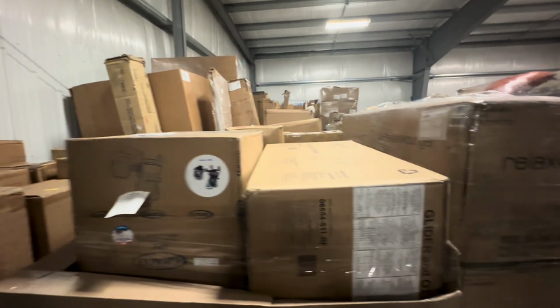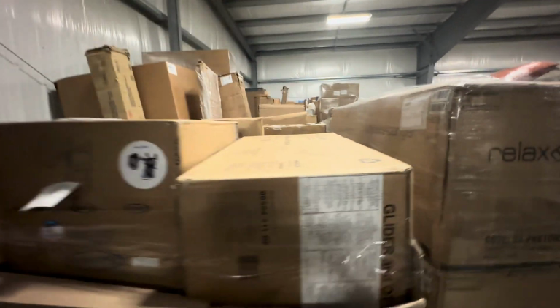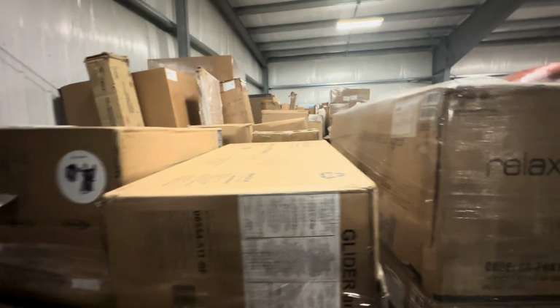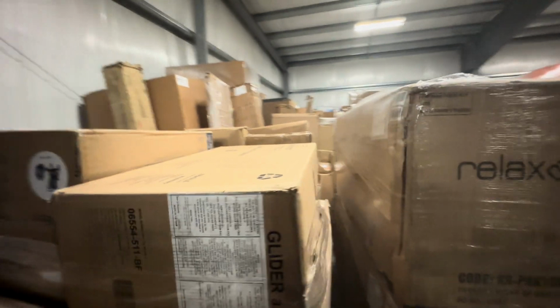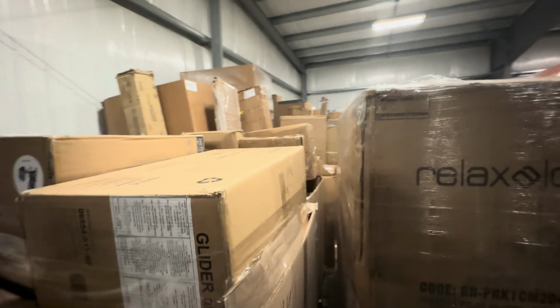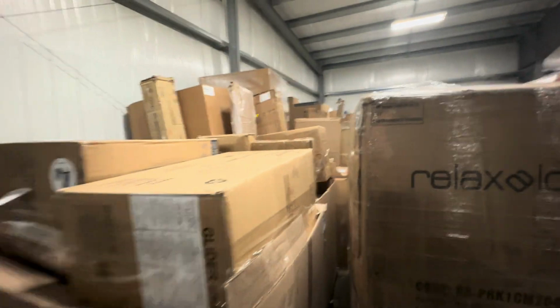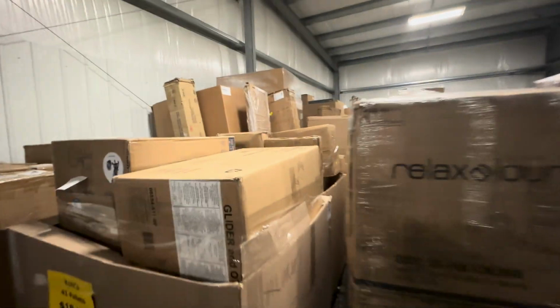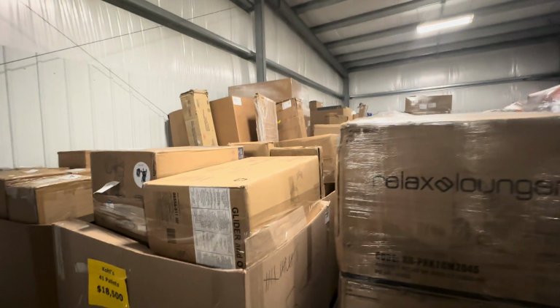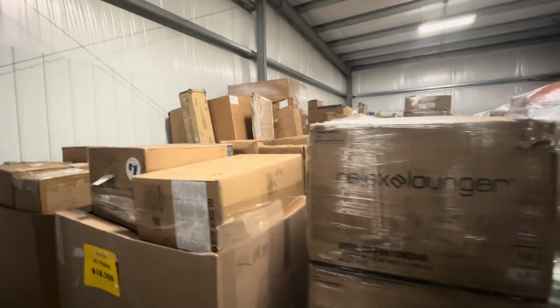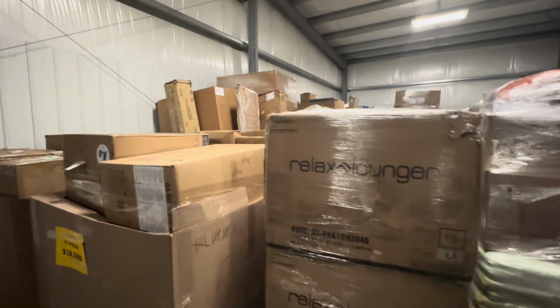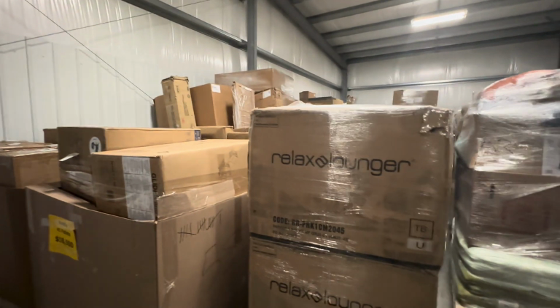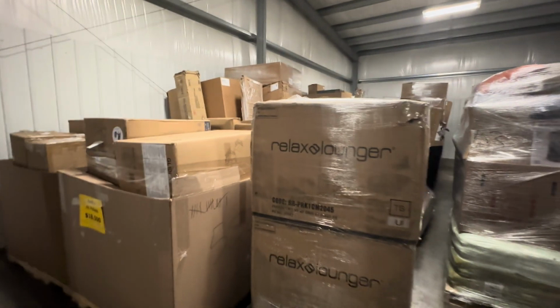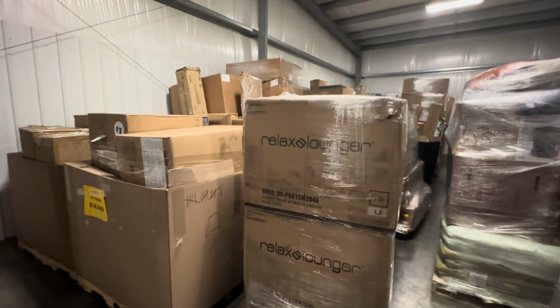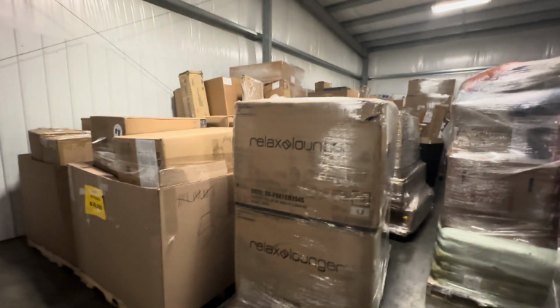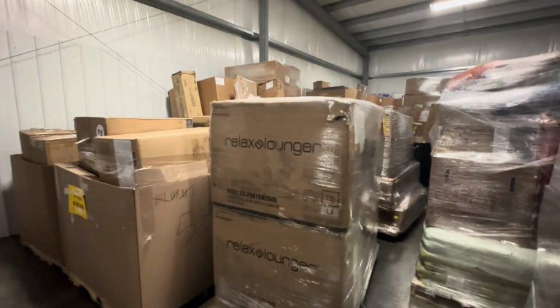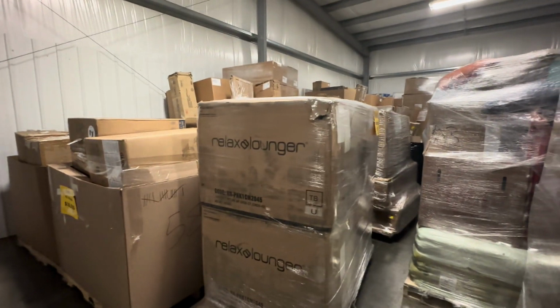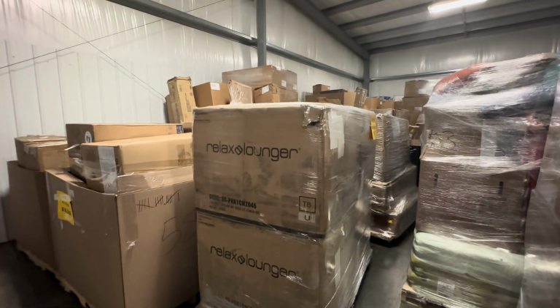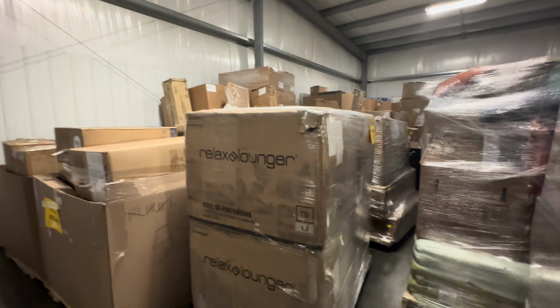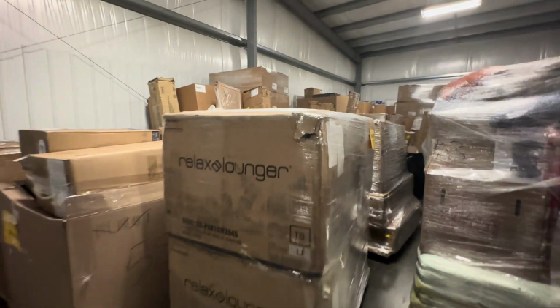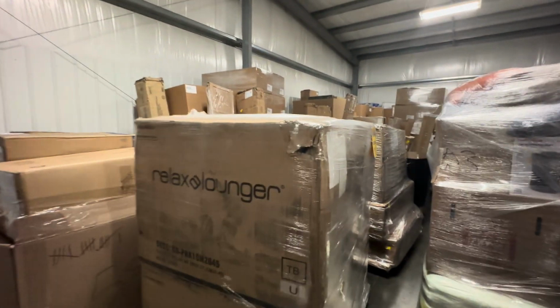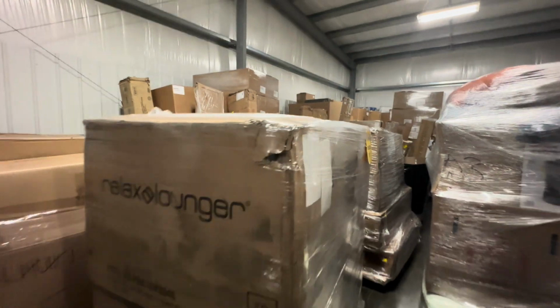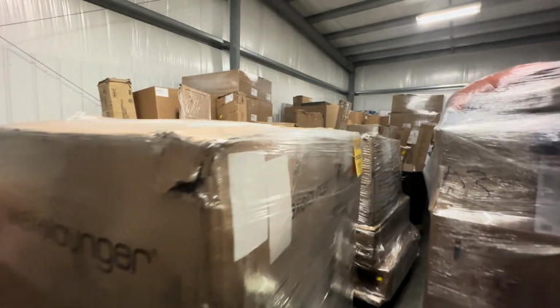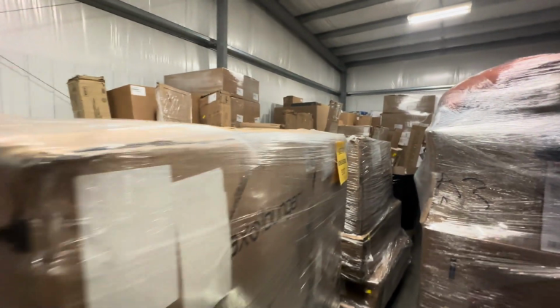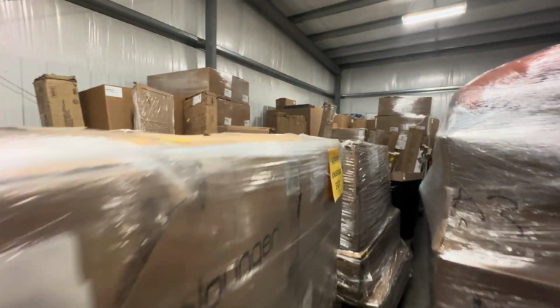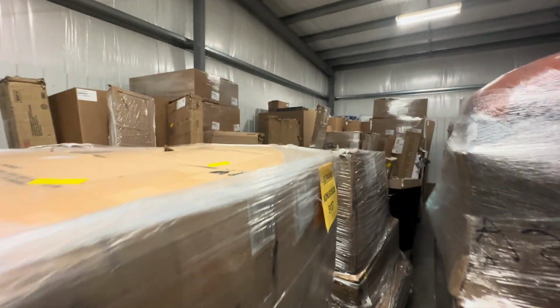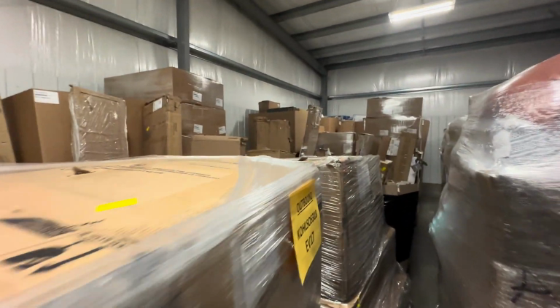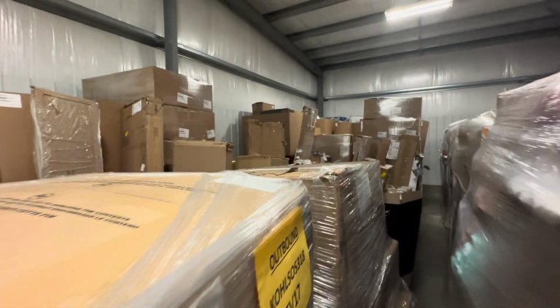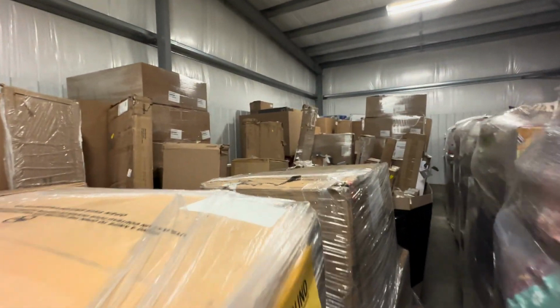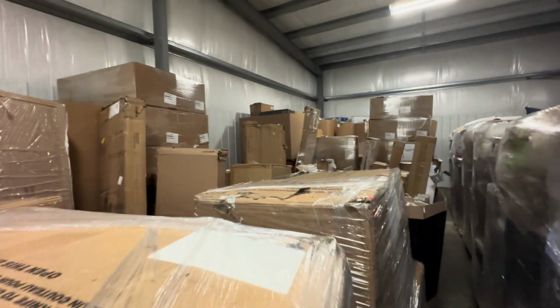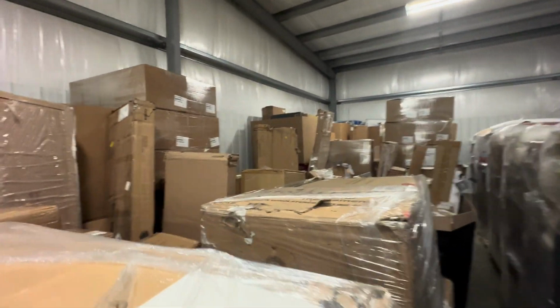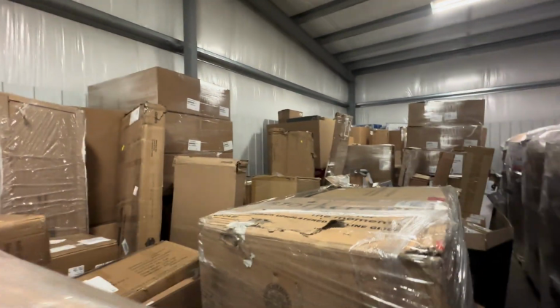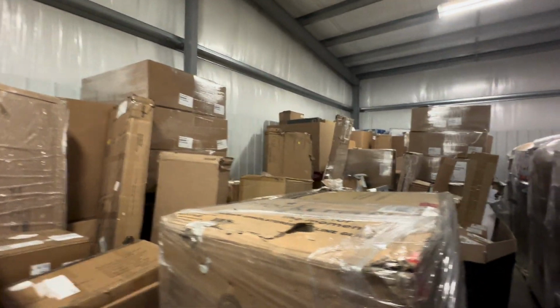How these are divided is each pallet is kind of separated, so you might have baby and kids, furniture, clothing, Nike liquidation, outerwear, domestics.